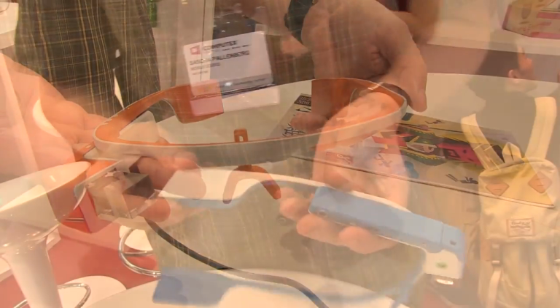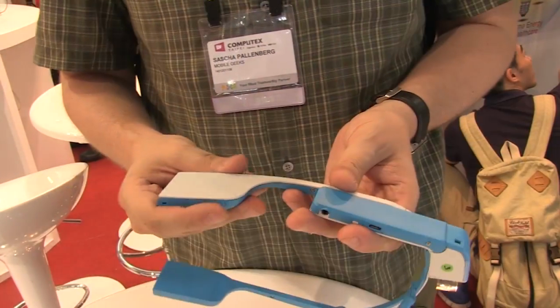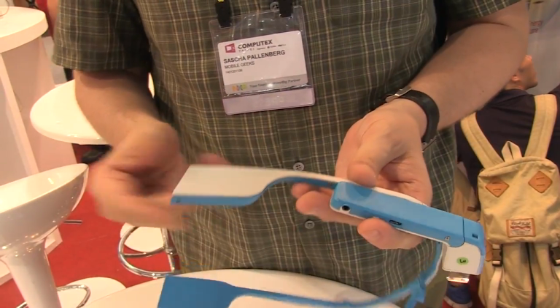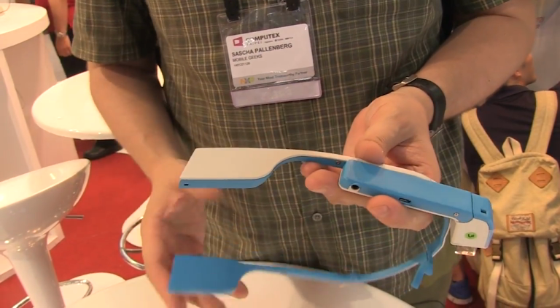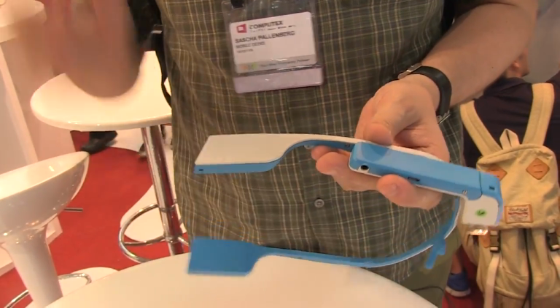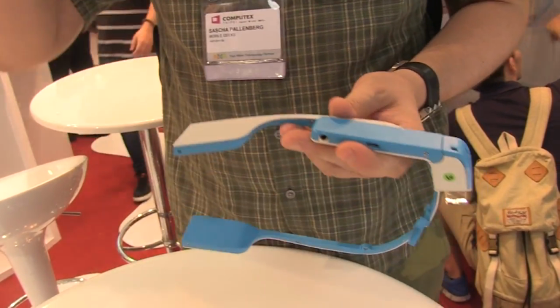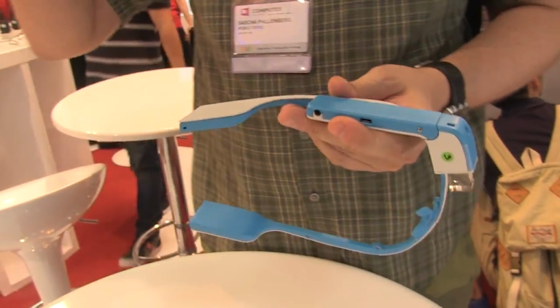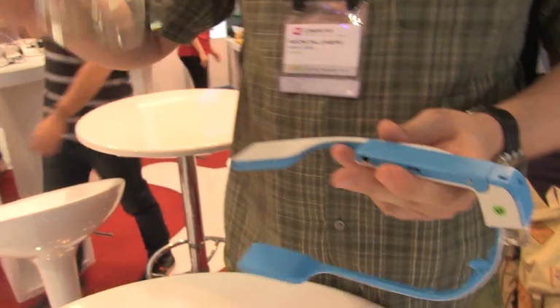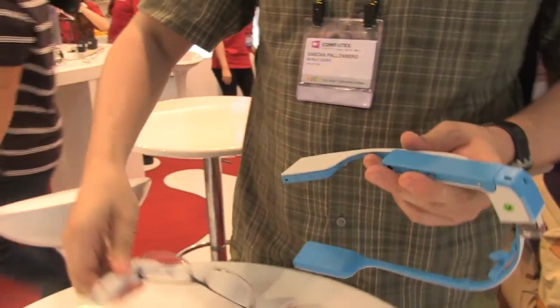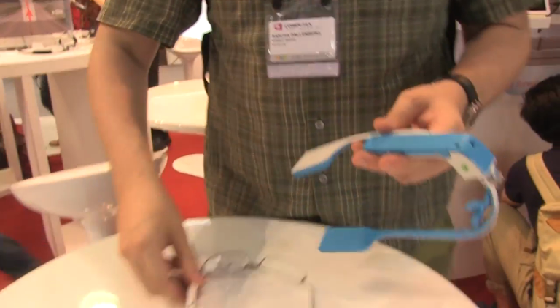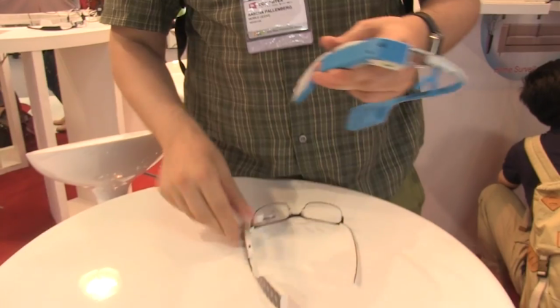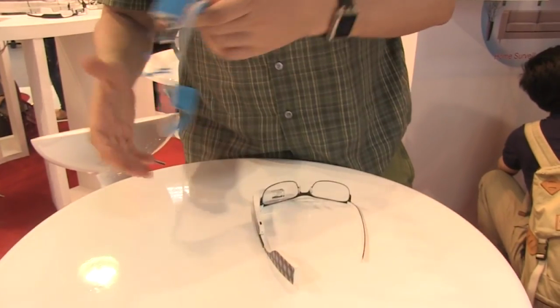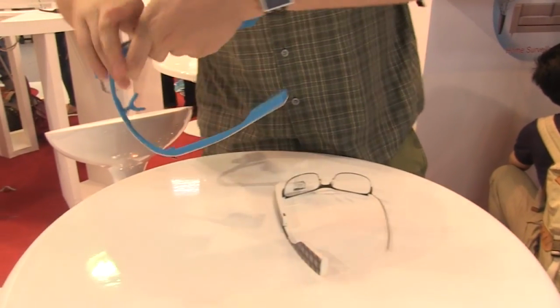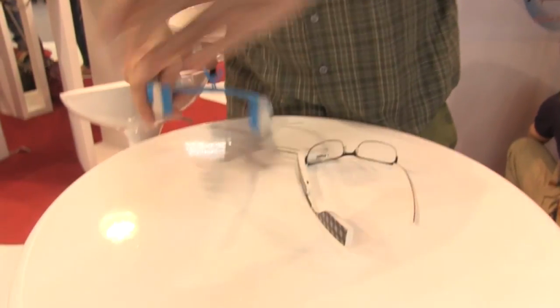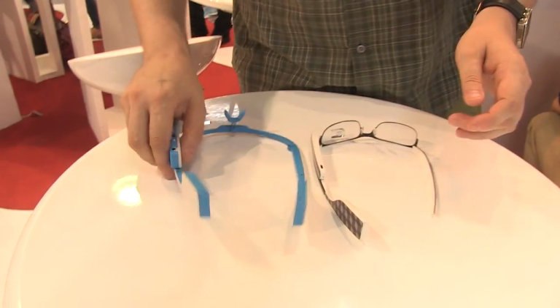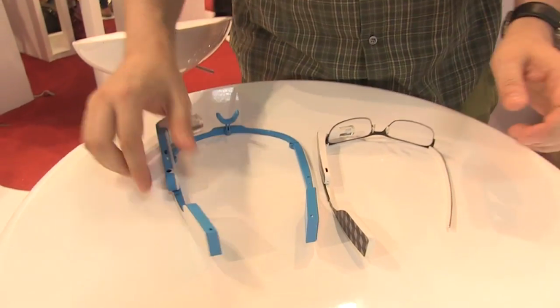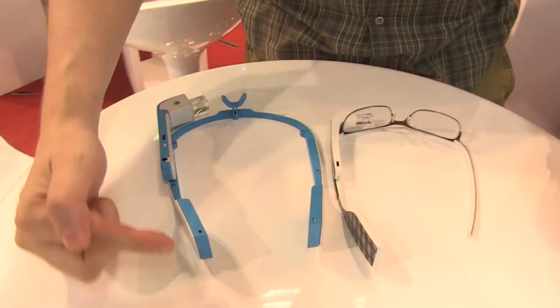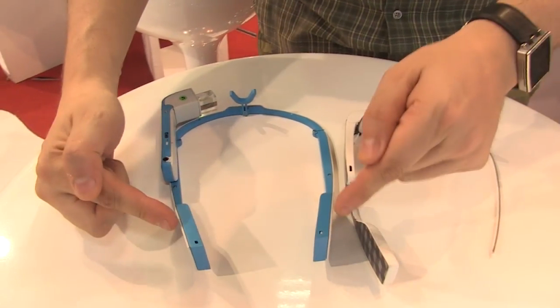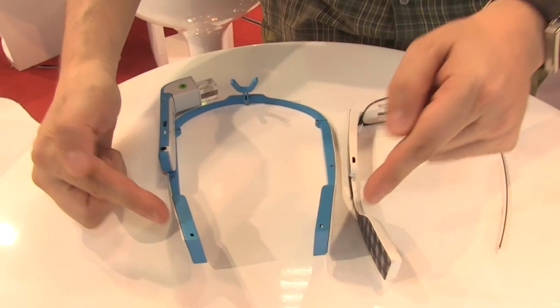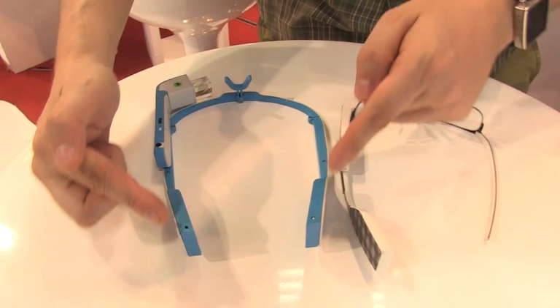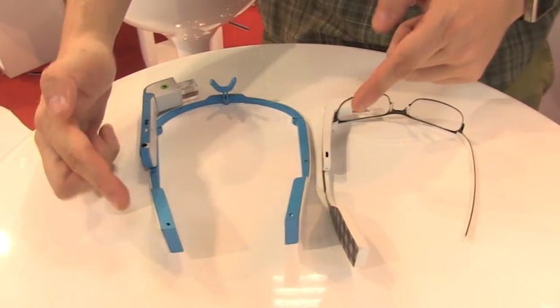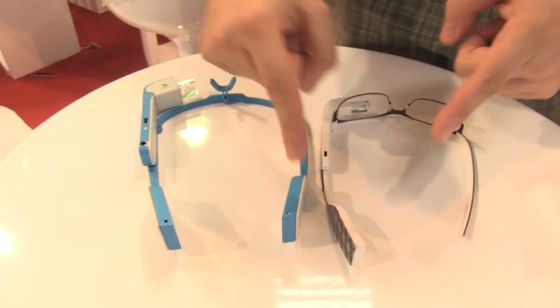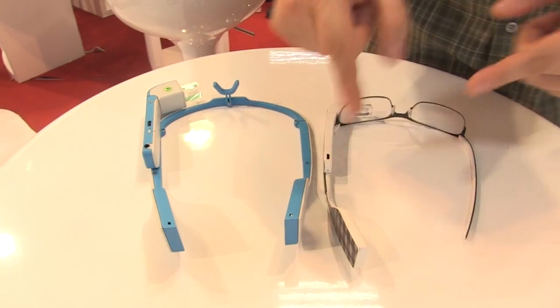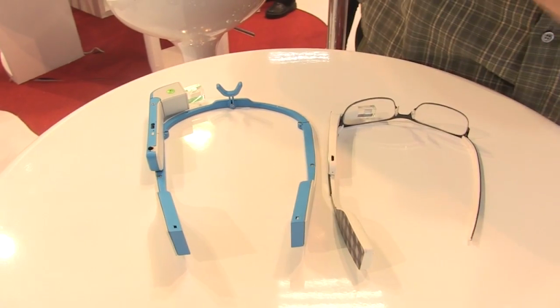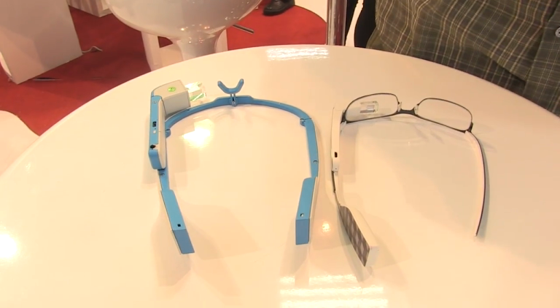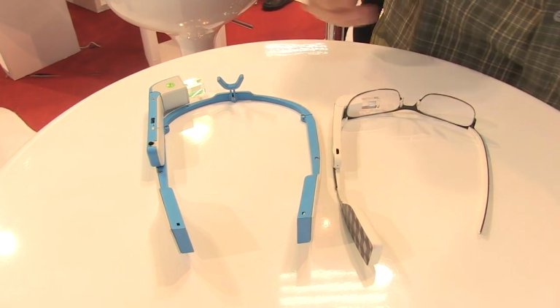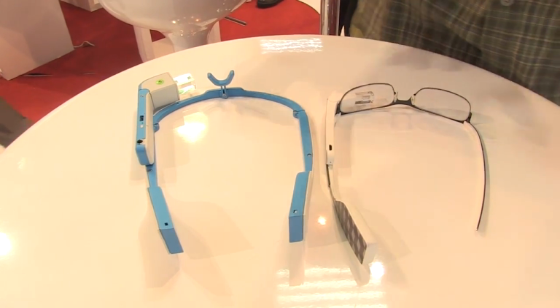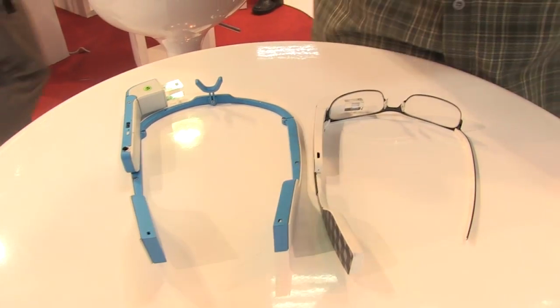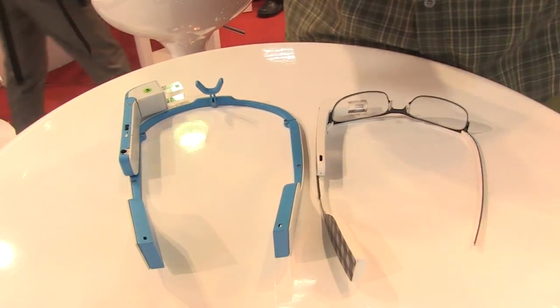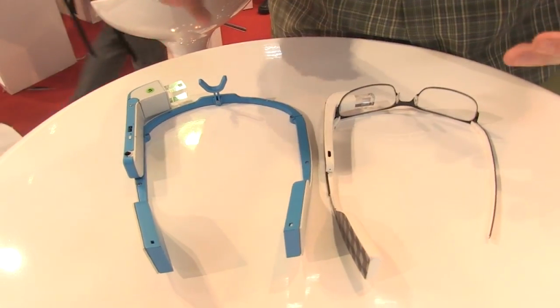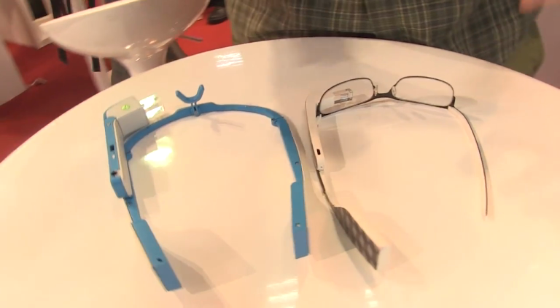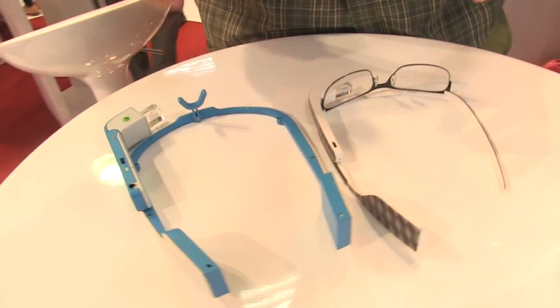The rest of the design looks very similar. Let me just show you with my Google Glass here. As you can tell, they also put the battery in here, which is a 570 mAh lithium-ion.